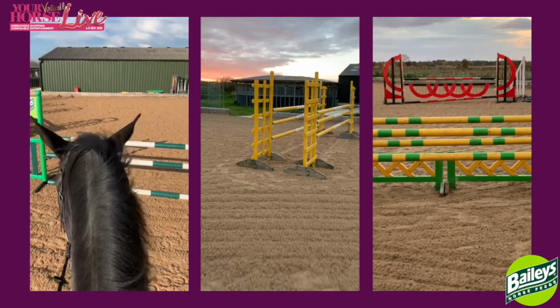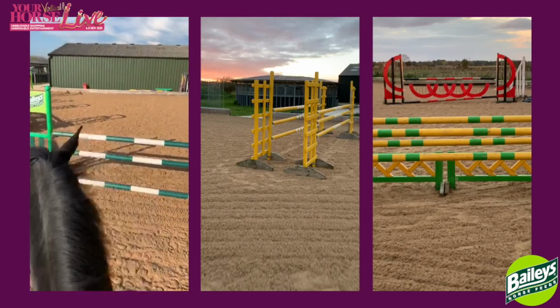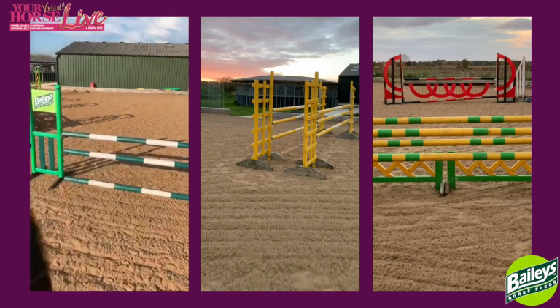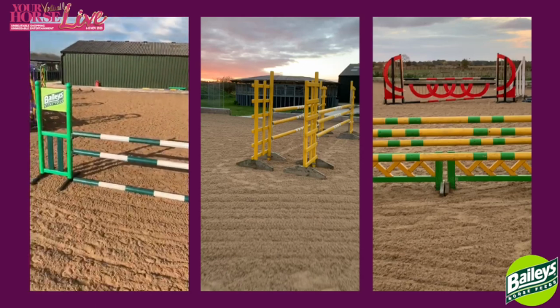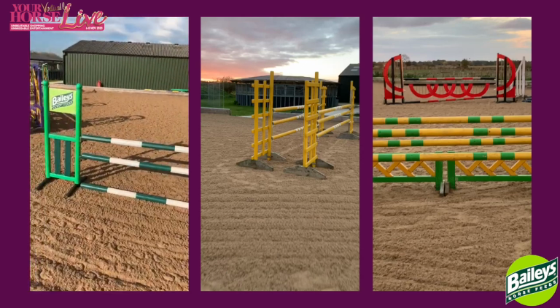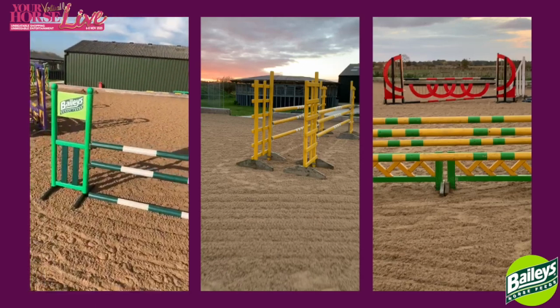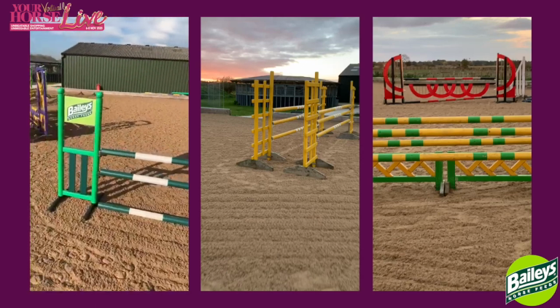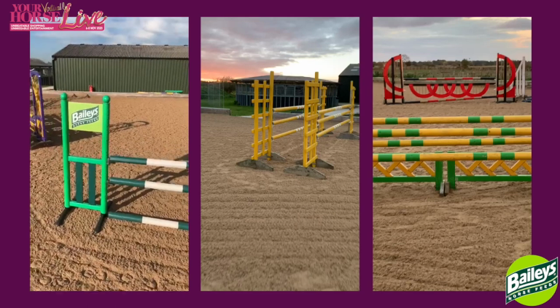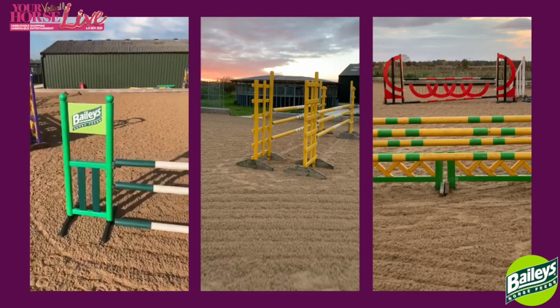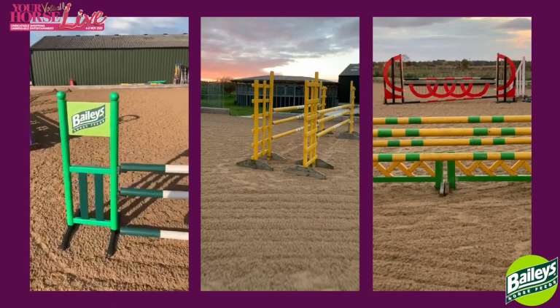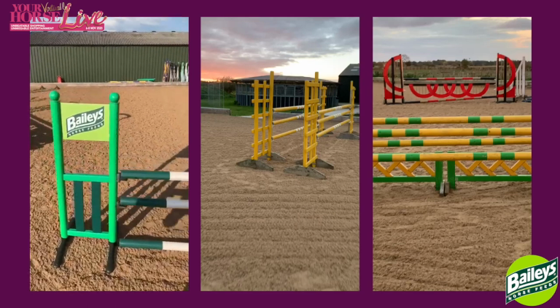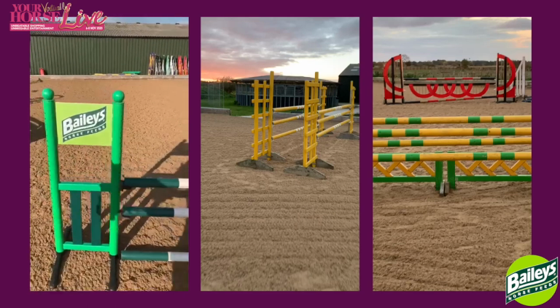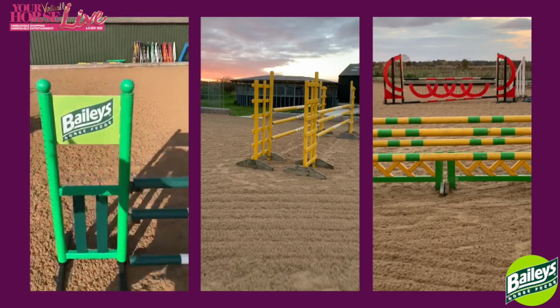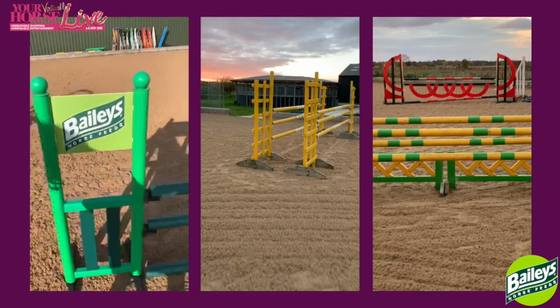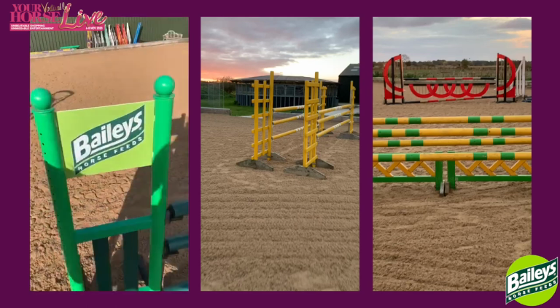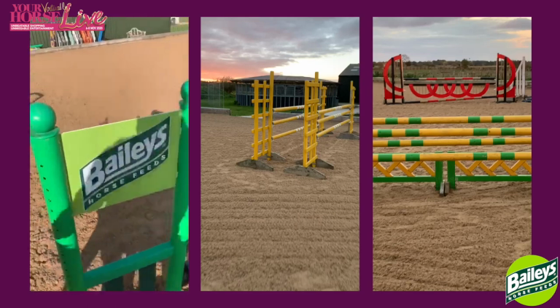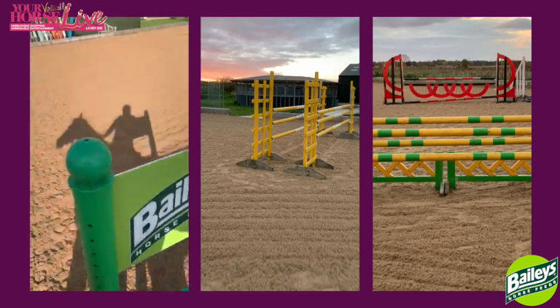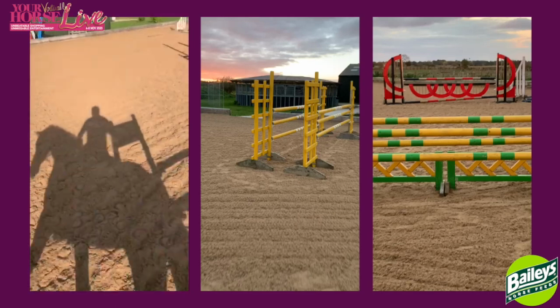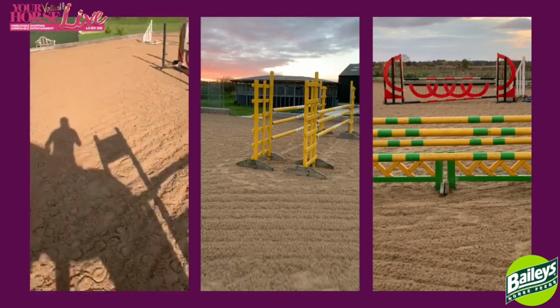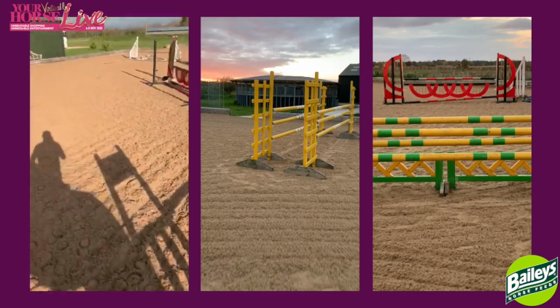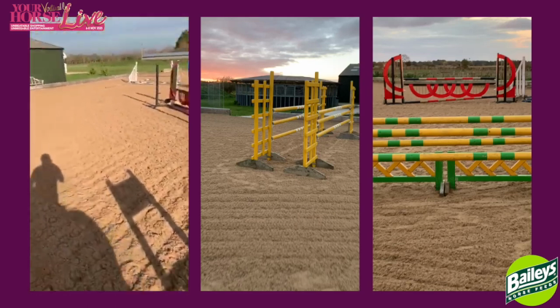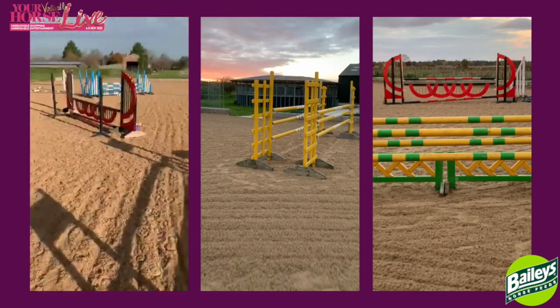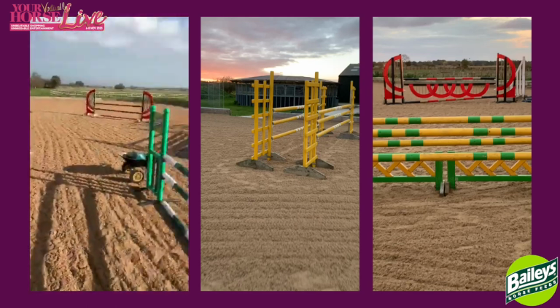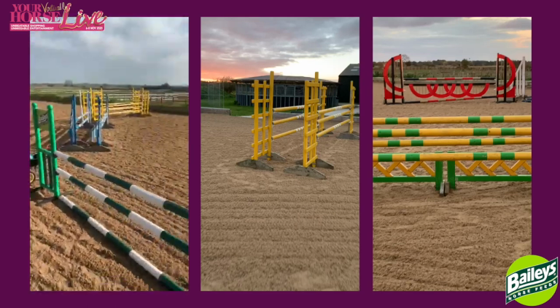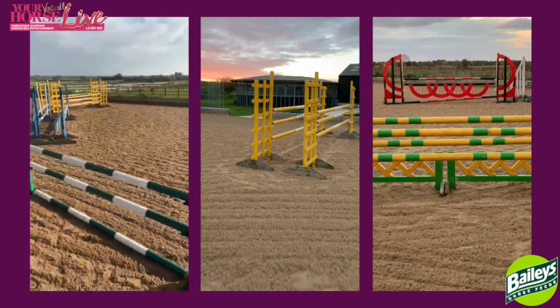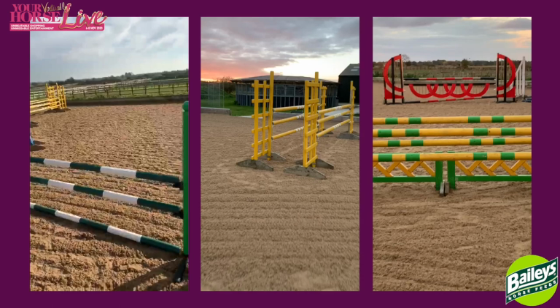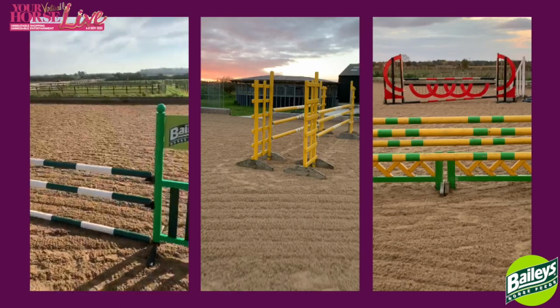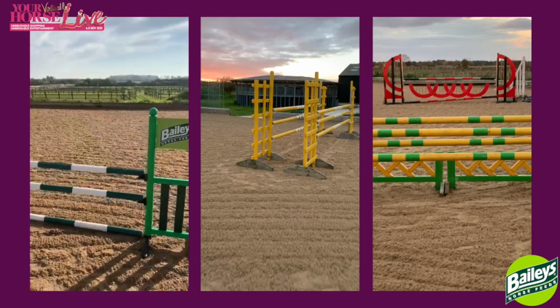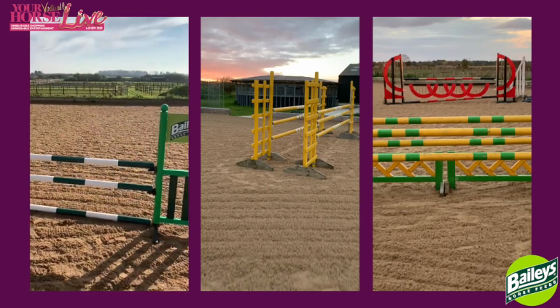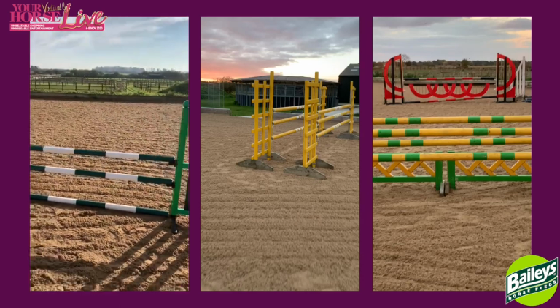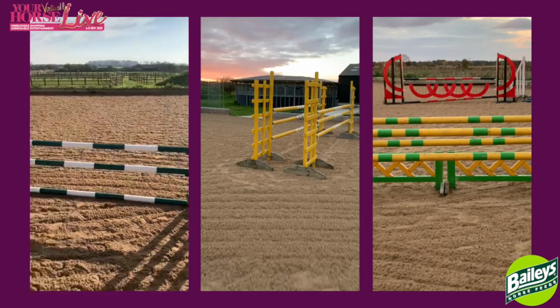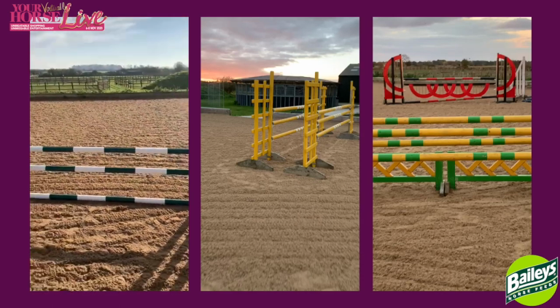As you can see, this is Bailey's horse feed which all the horses are on. Just another helpful little tip for you guys.